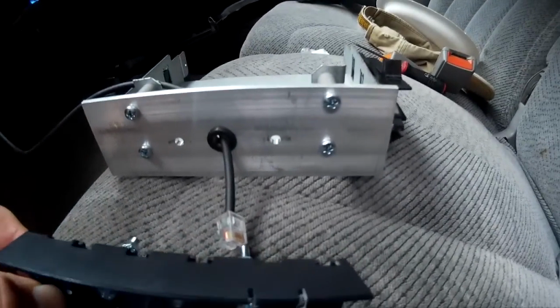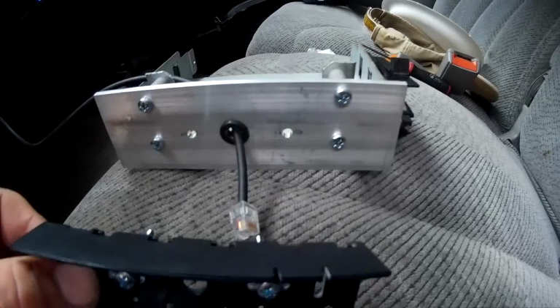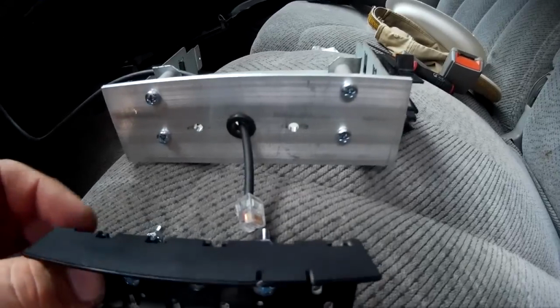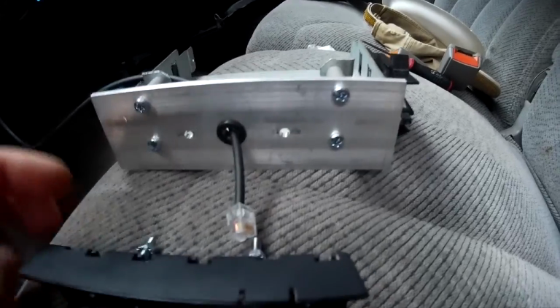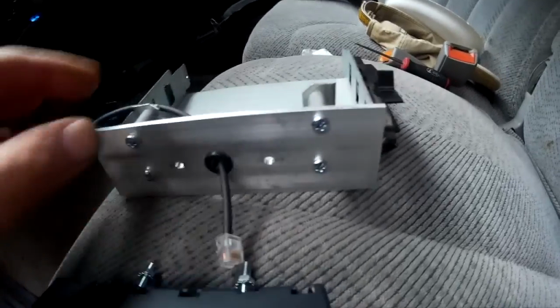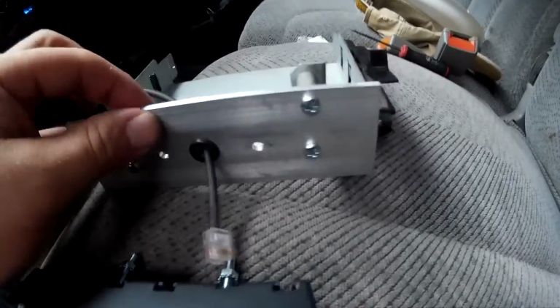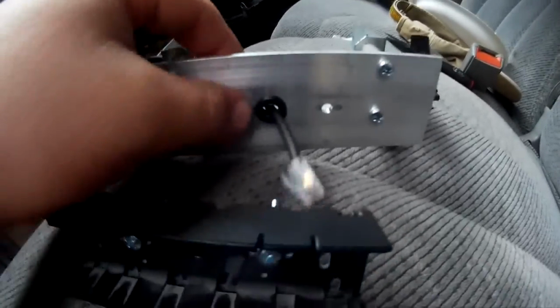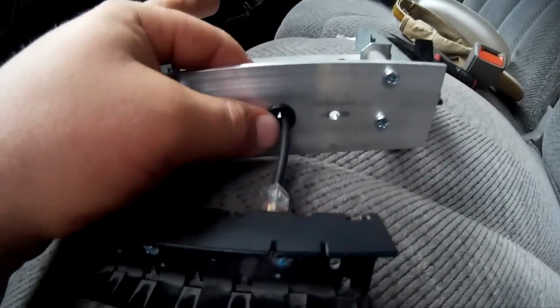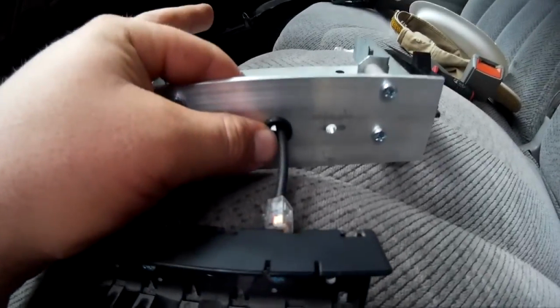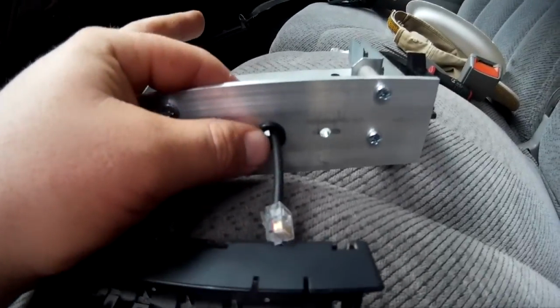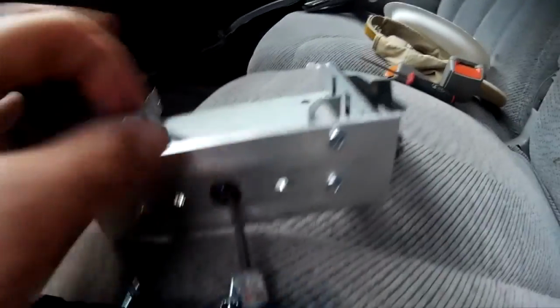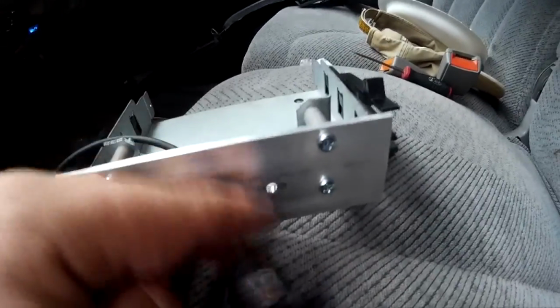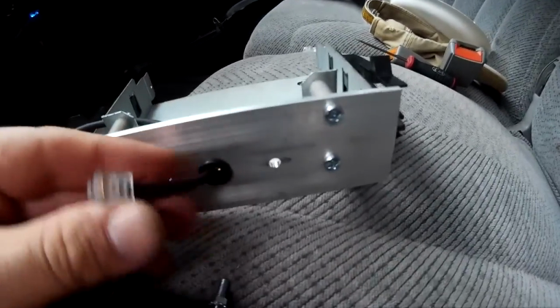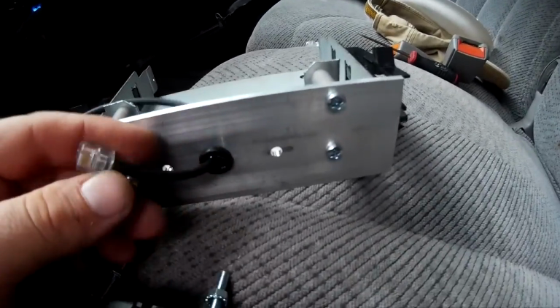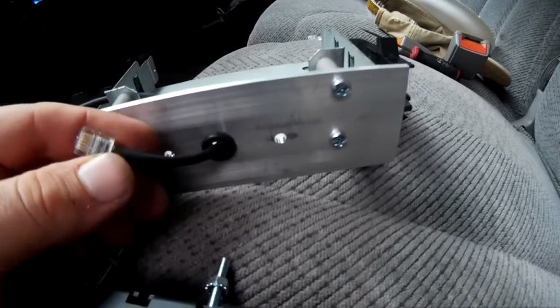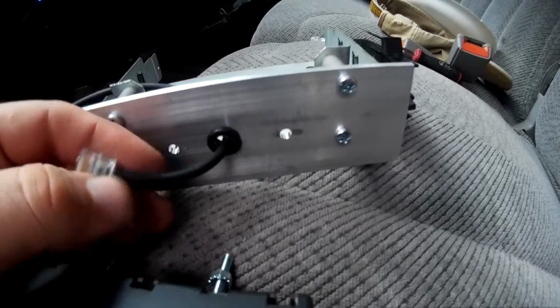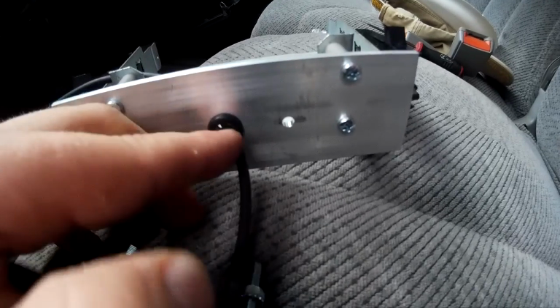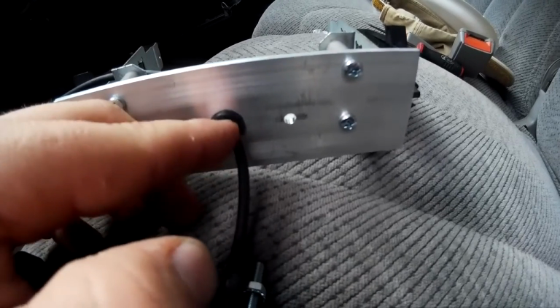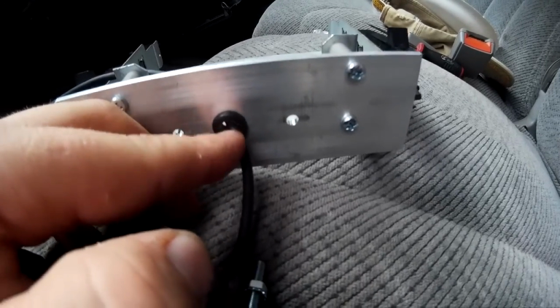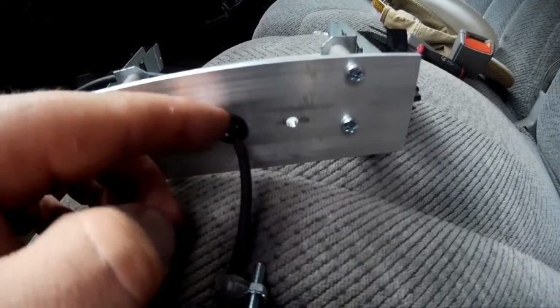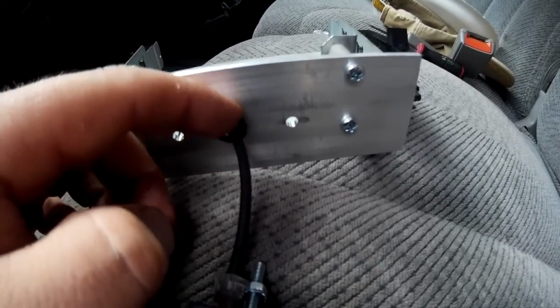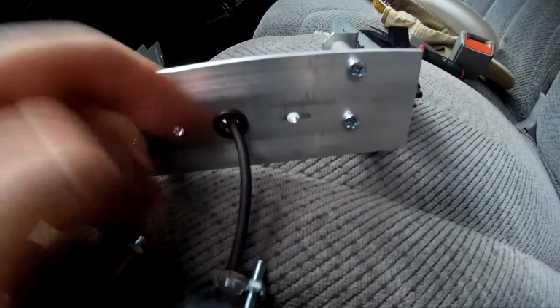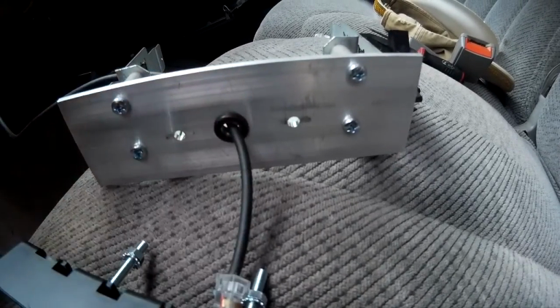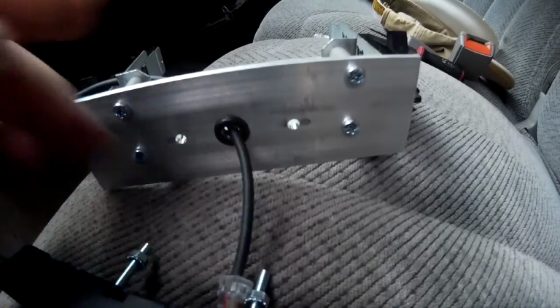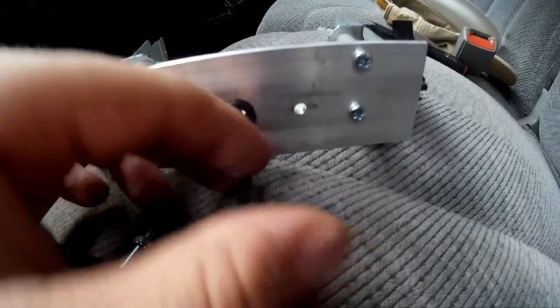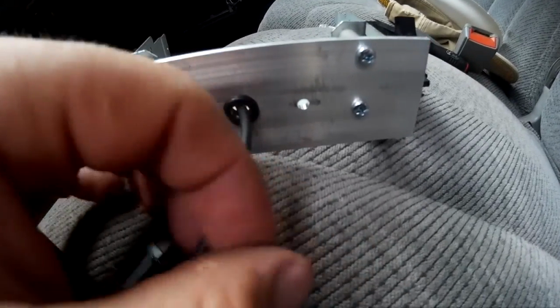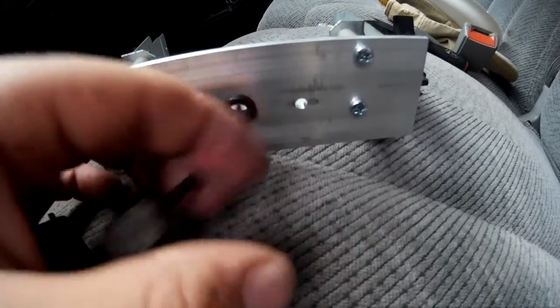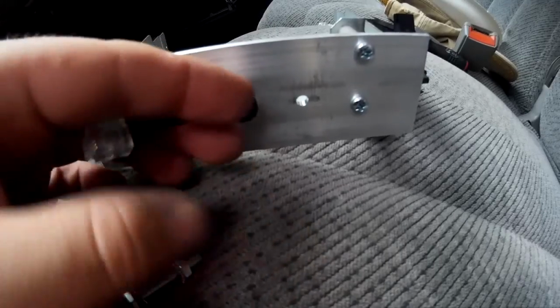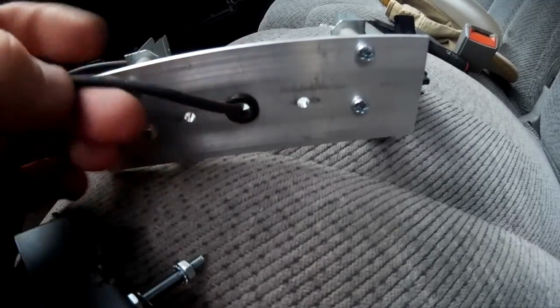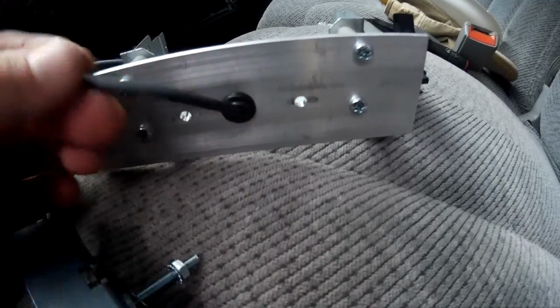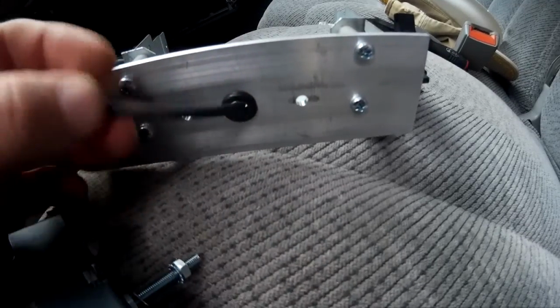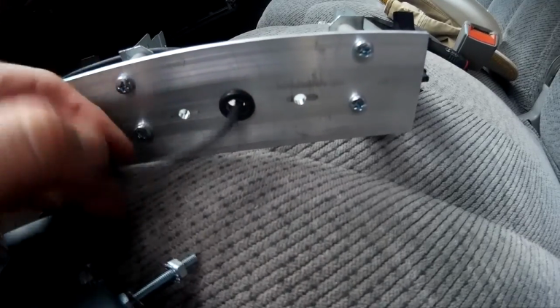Everything's already been drilled out. I drilled a hole through for the separation kit wiring and ran it through, then put in a rubber grommet in case I get to pulling it in and out — it won't fray the wire.